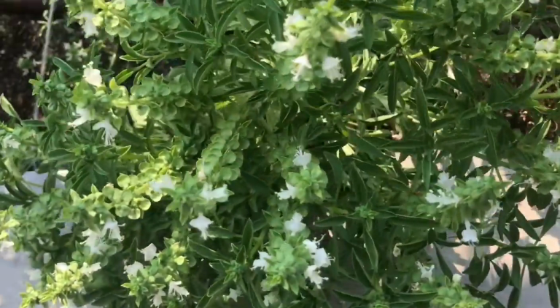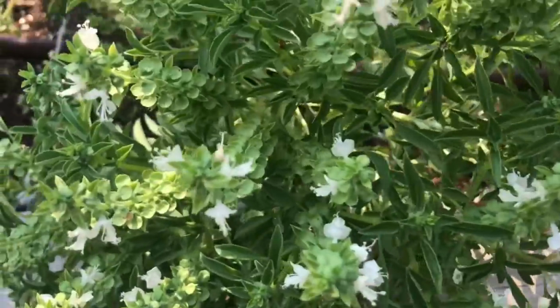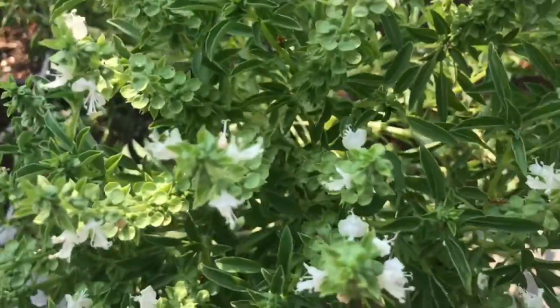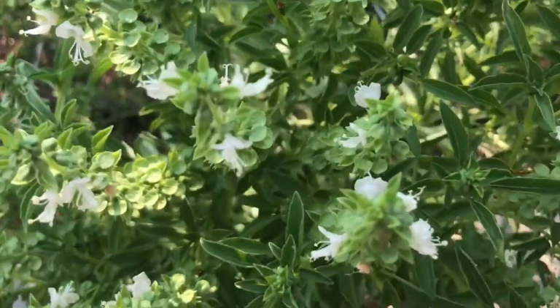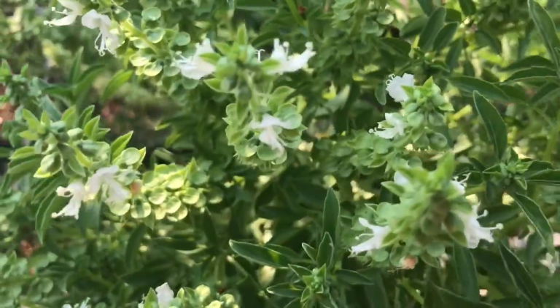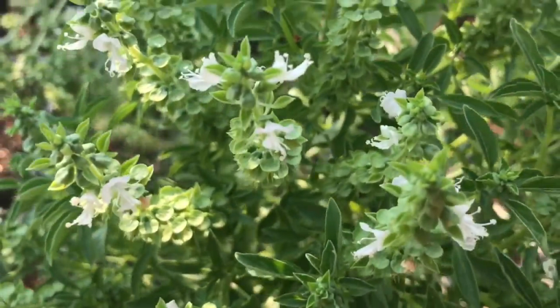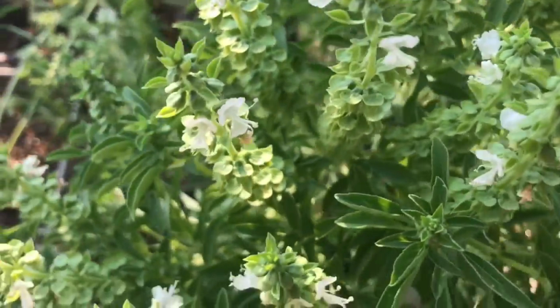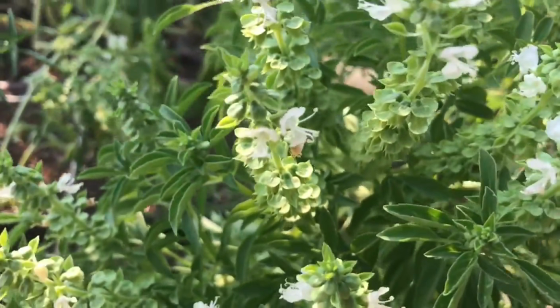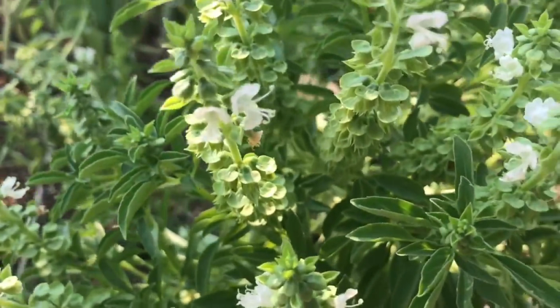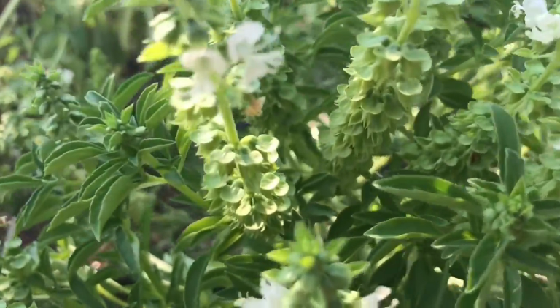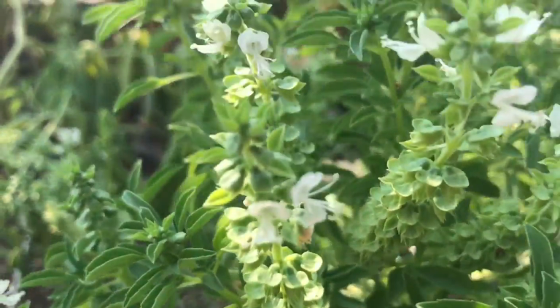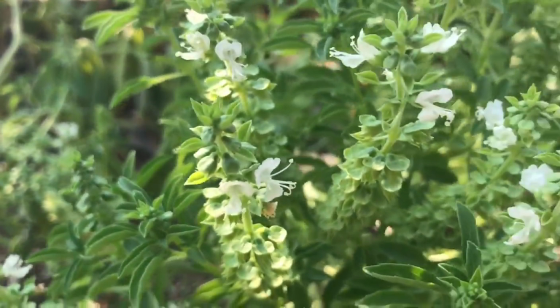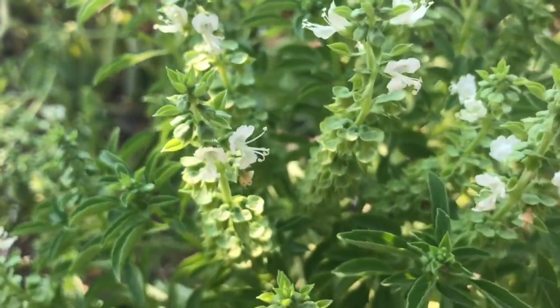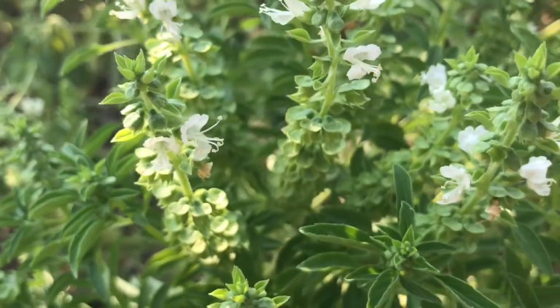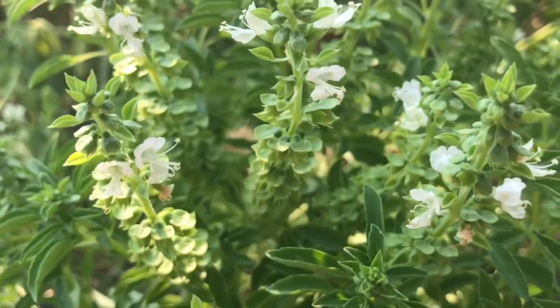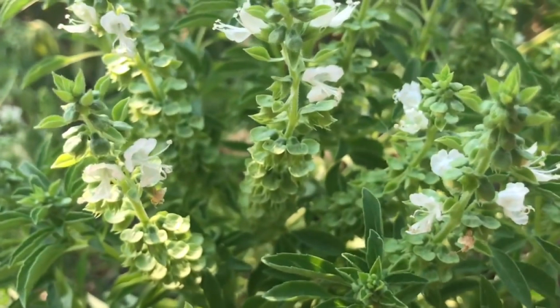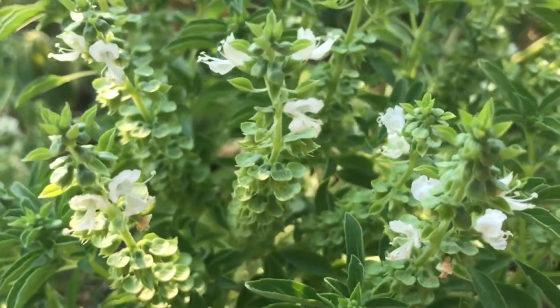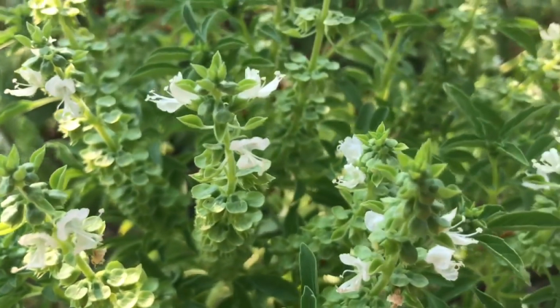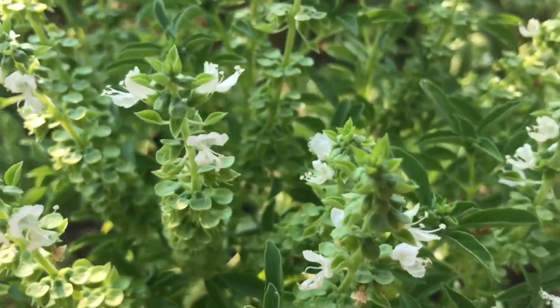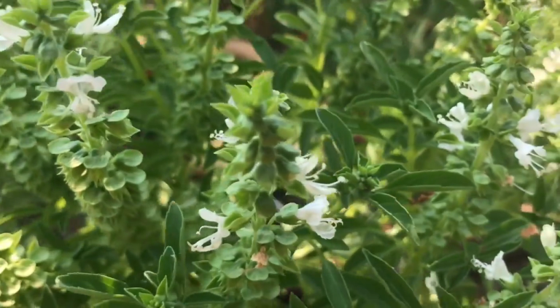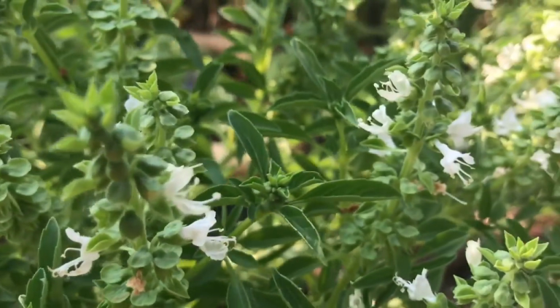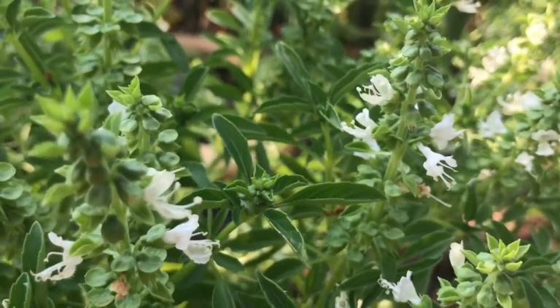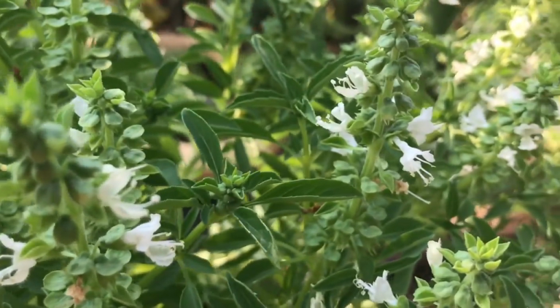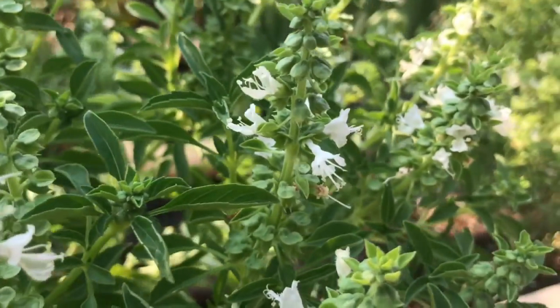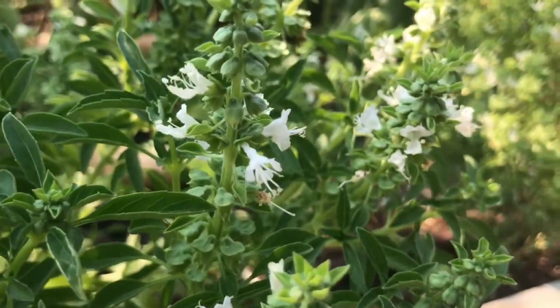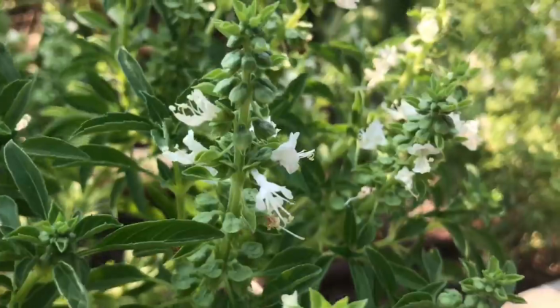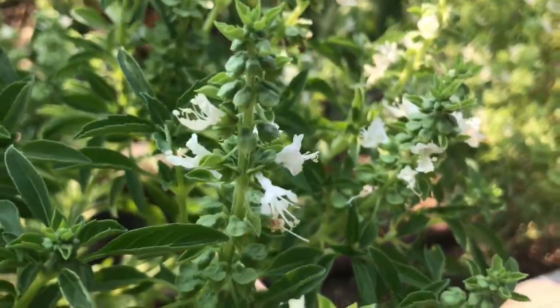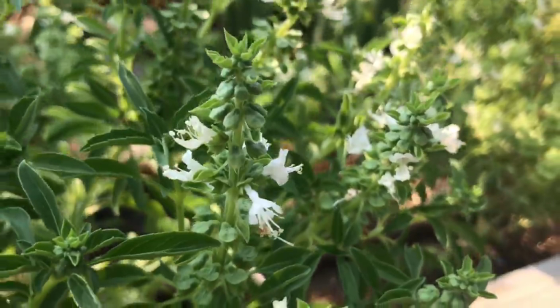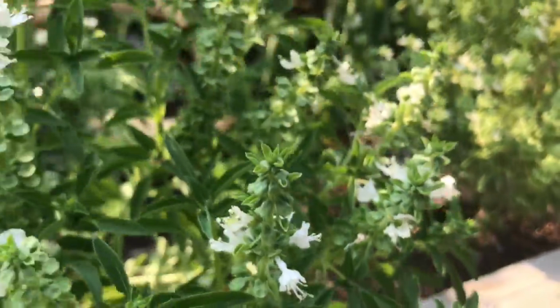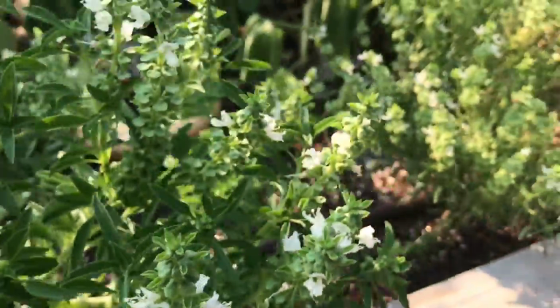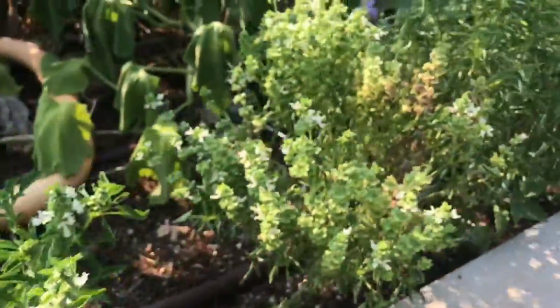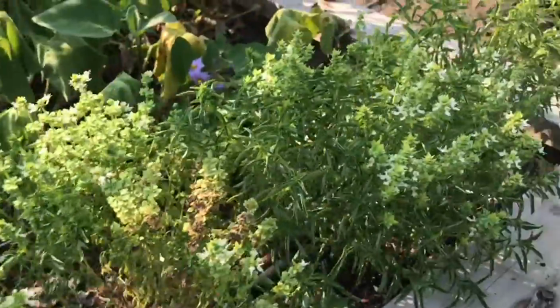In our boxes, this mini basil is starting to flower — aren't they pretty? This sometimes happens when it gets really hot, and it's been hot out here at the garden.